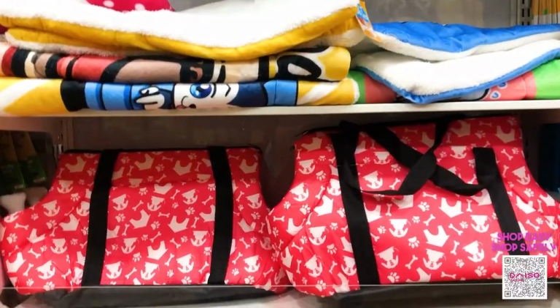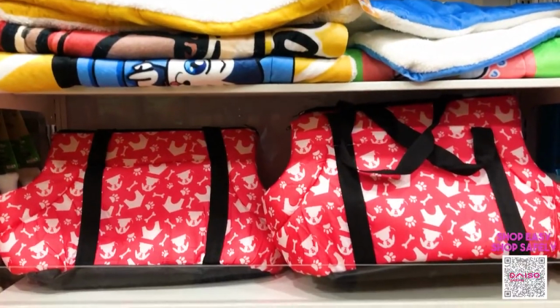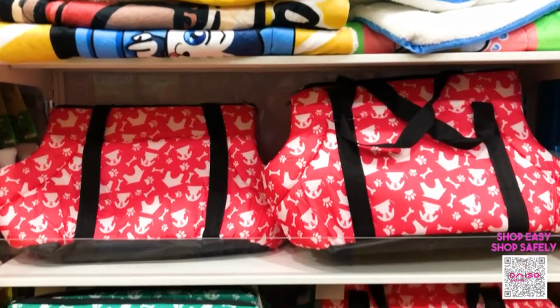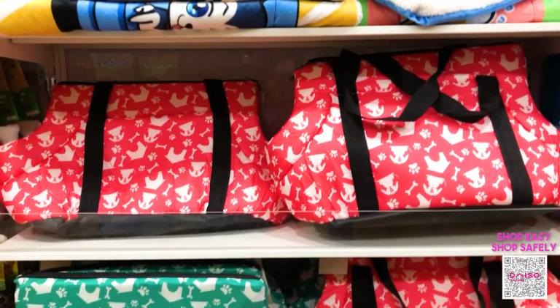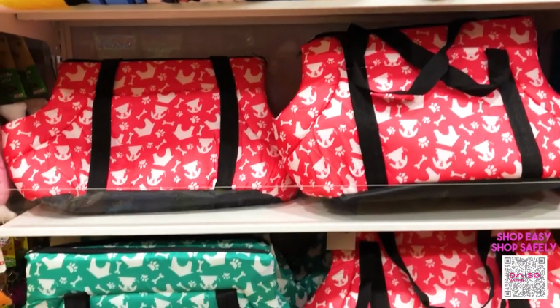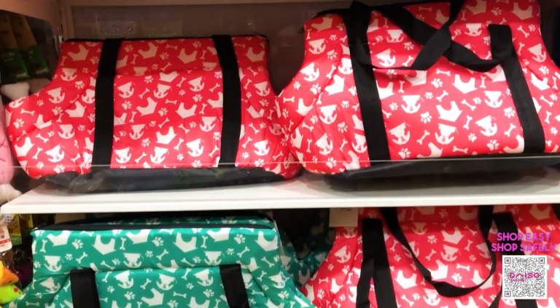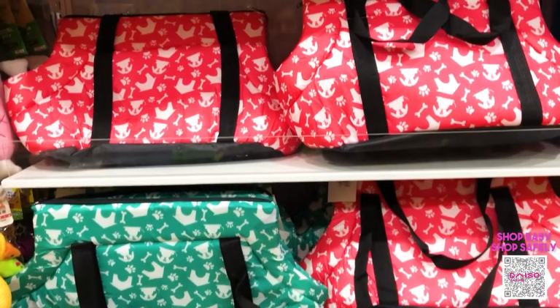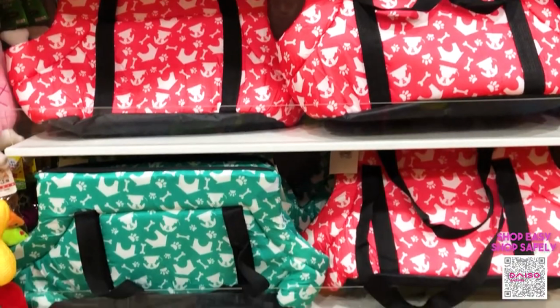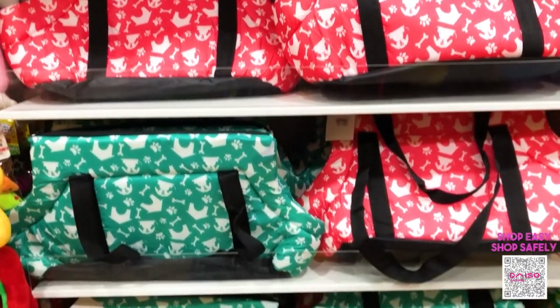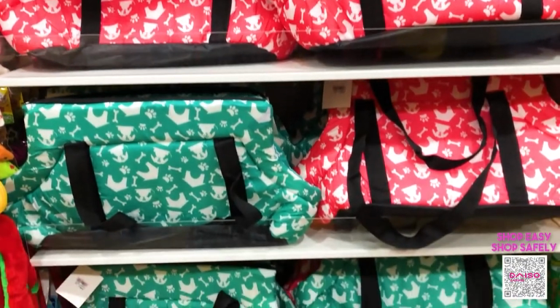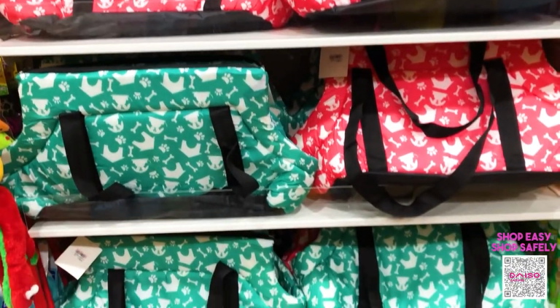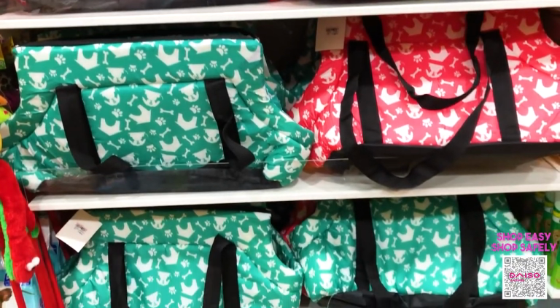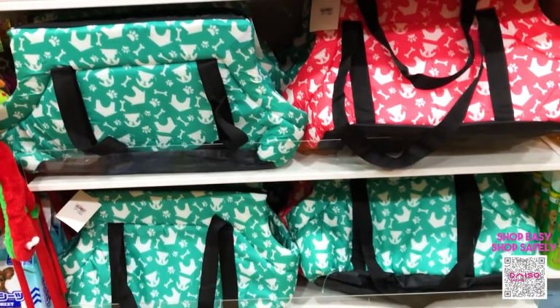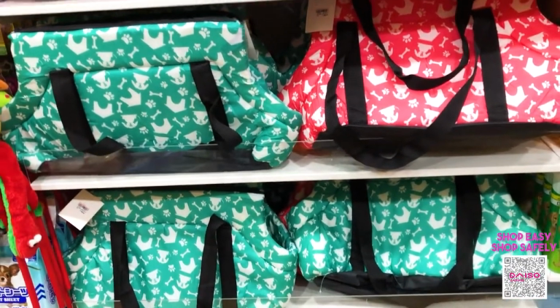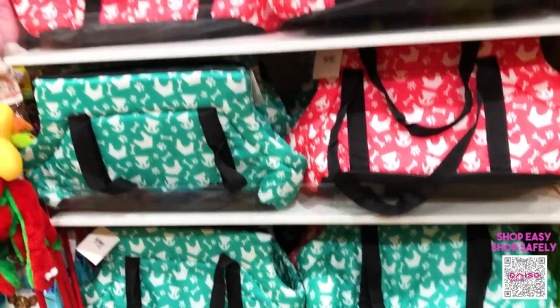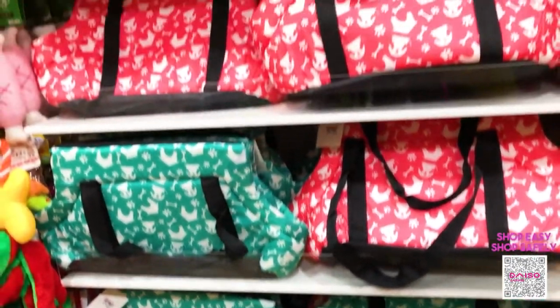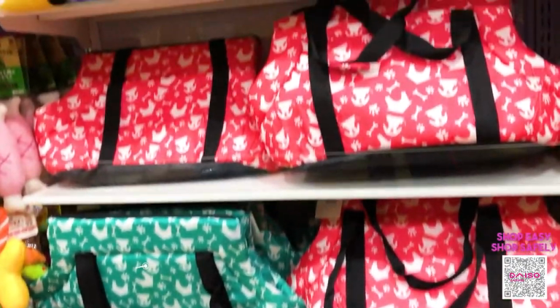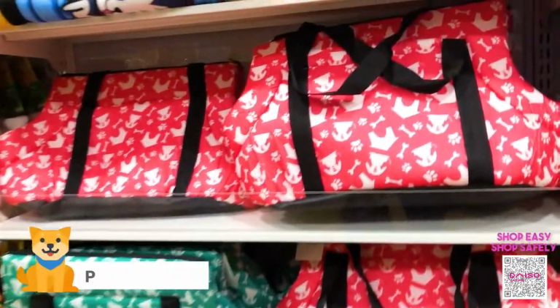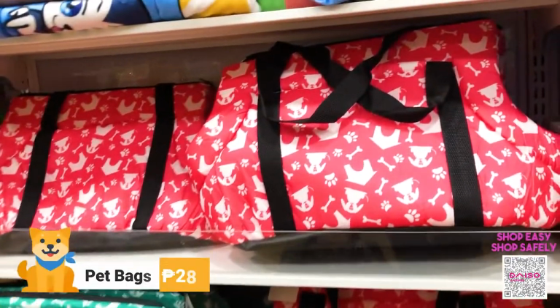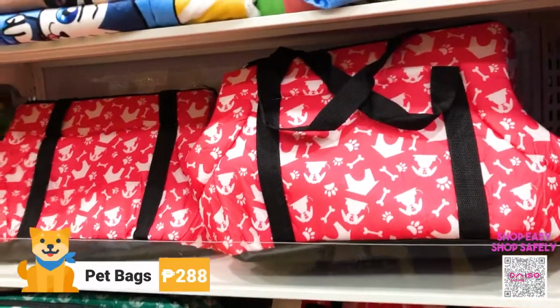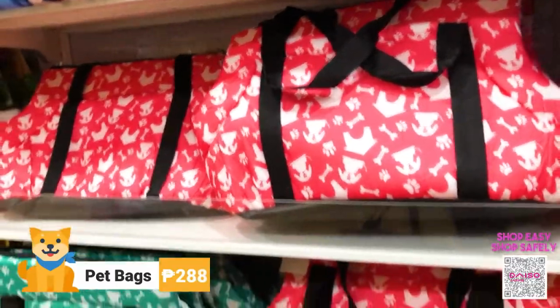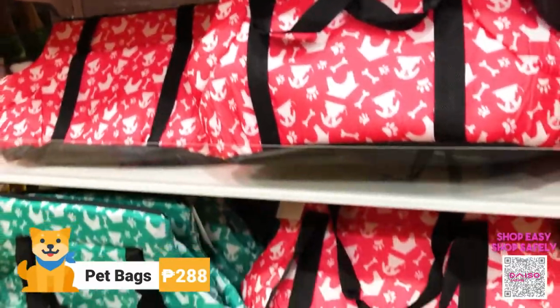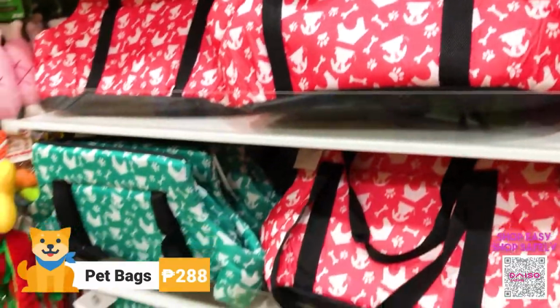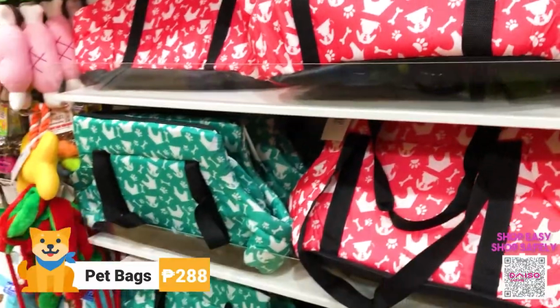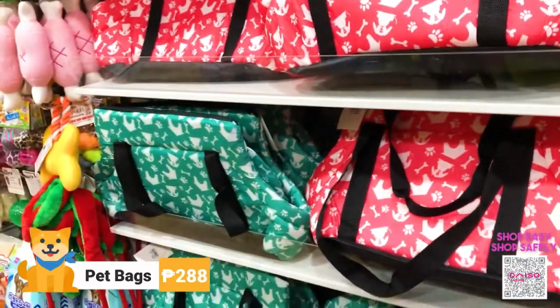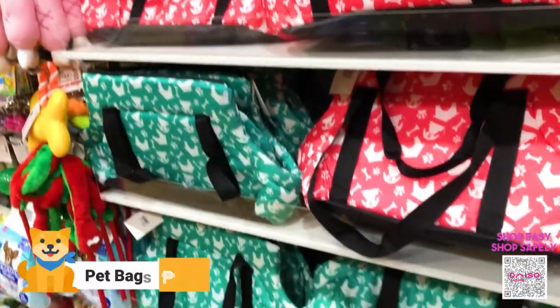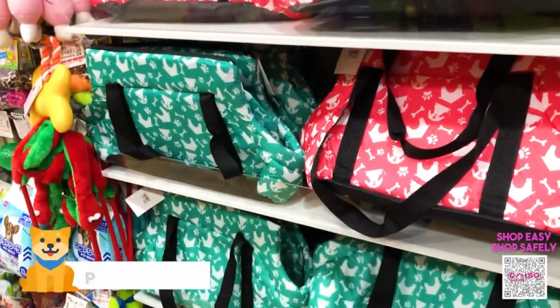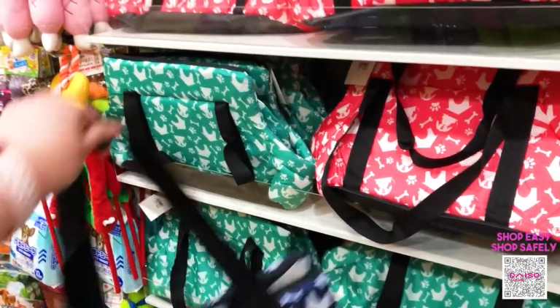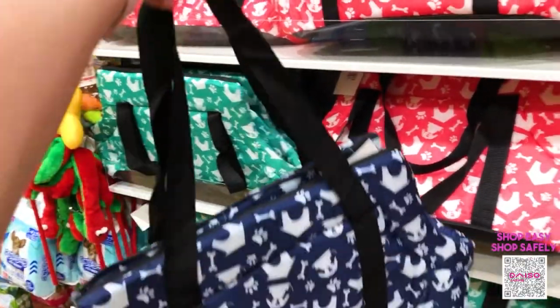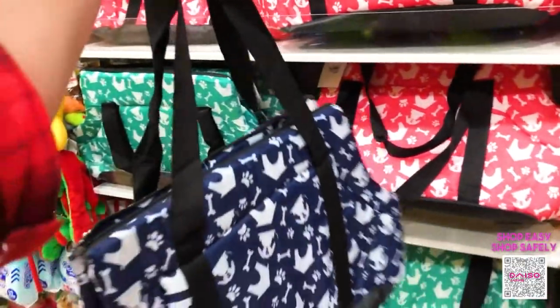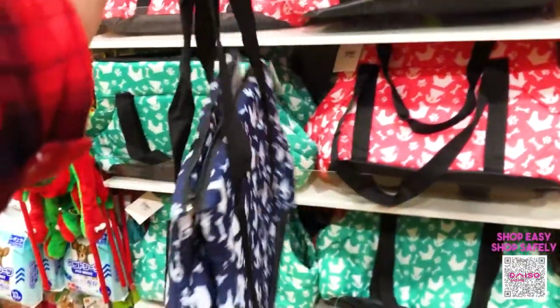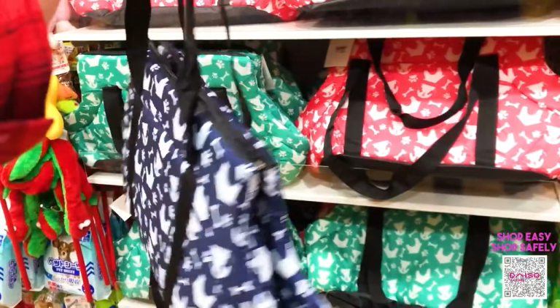If it's simply impossible to leave your pets home alone as you do your errands, you might want to get yourselves one of these pet bags. They cost 288 pesos each and they come in three different colors.